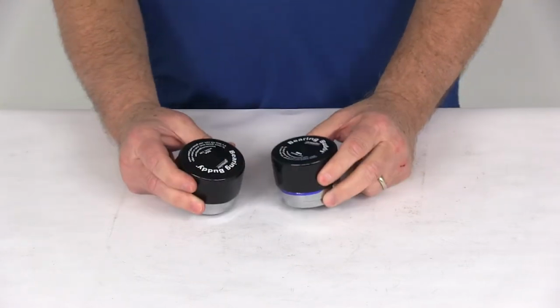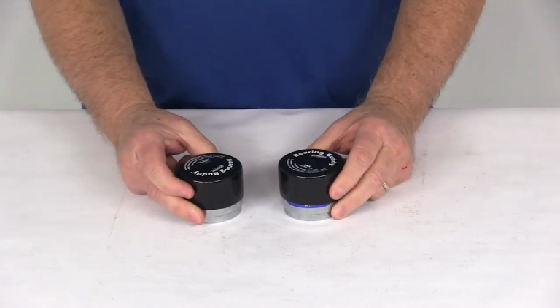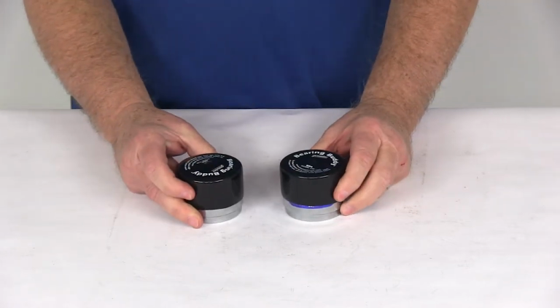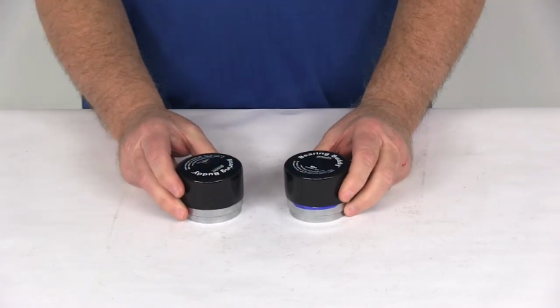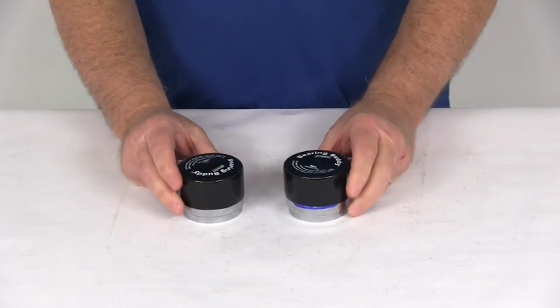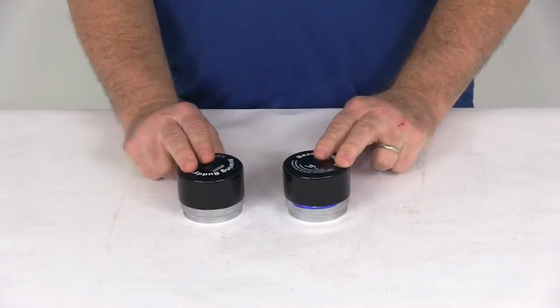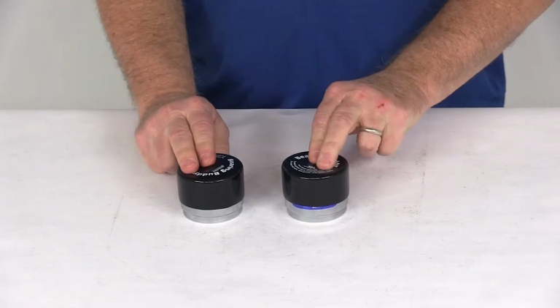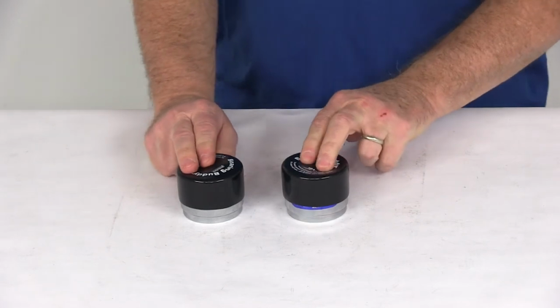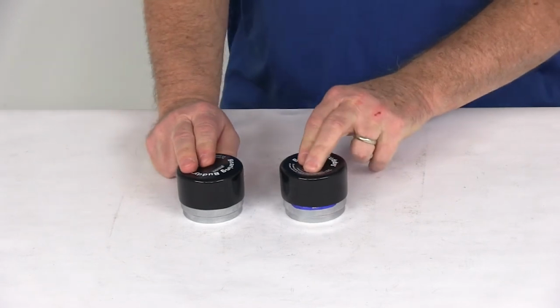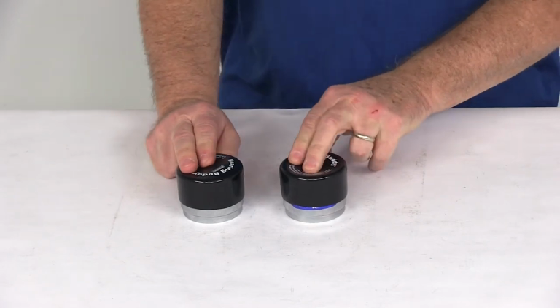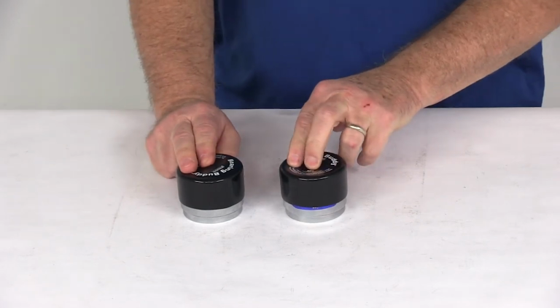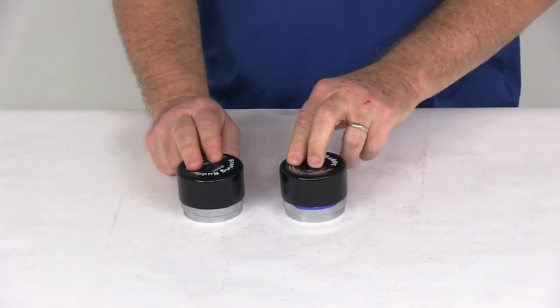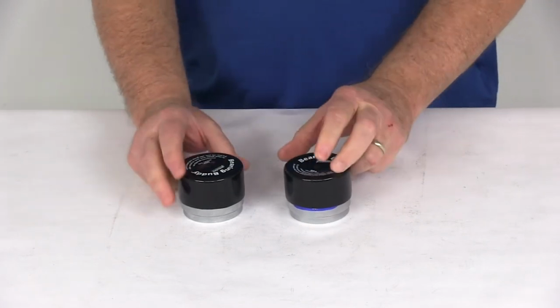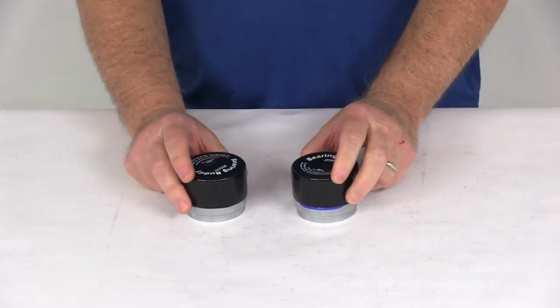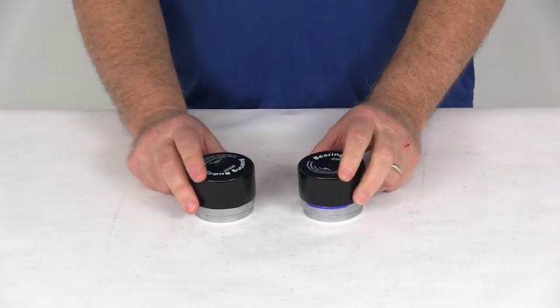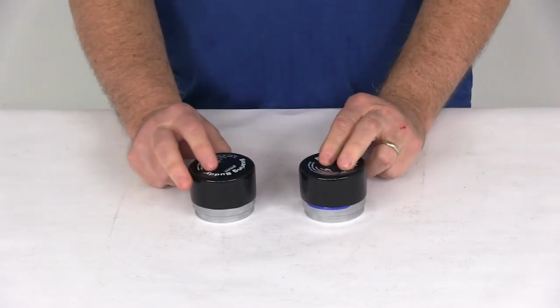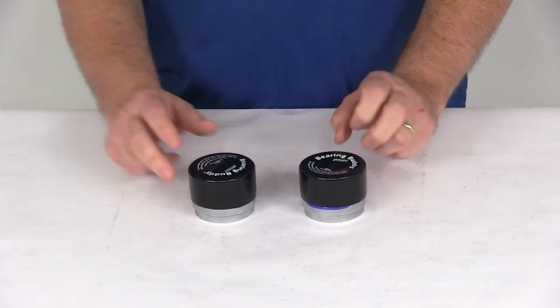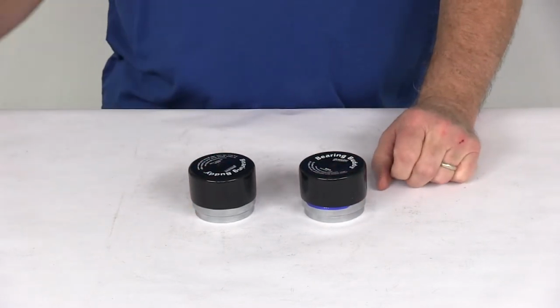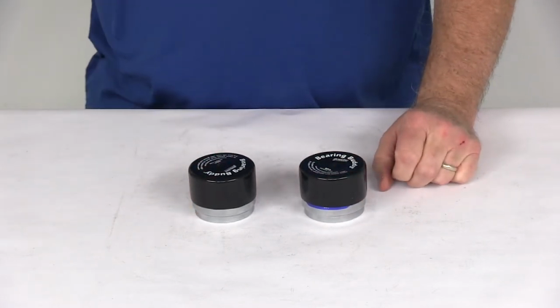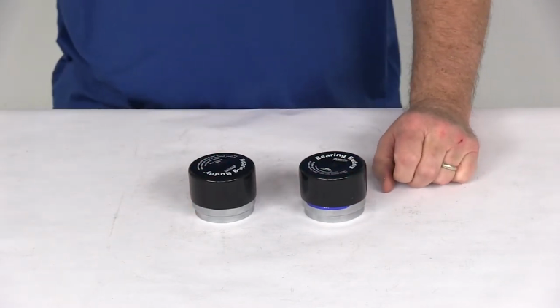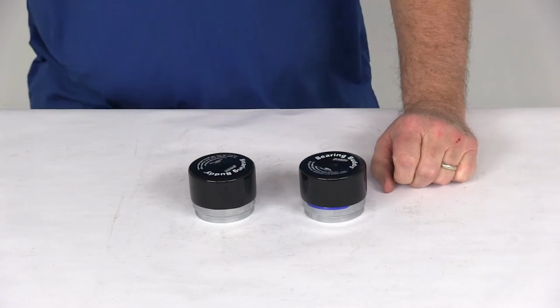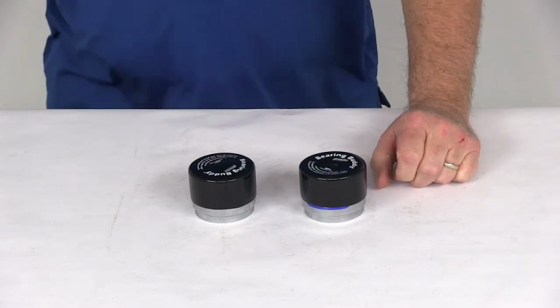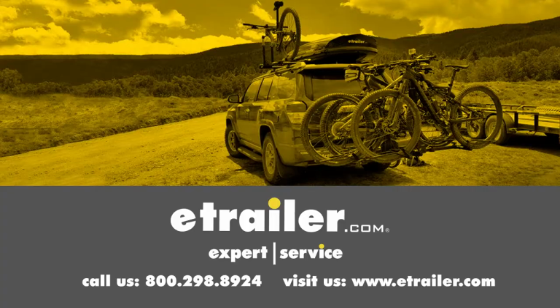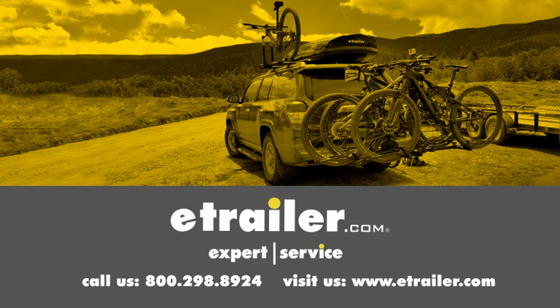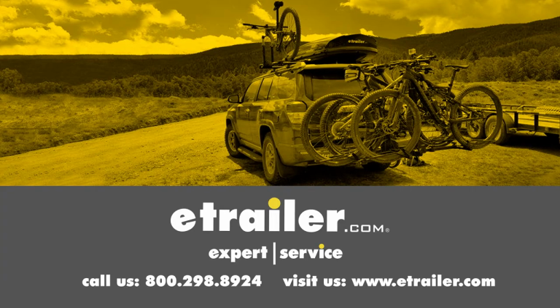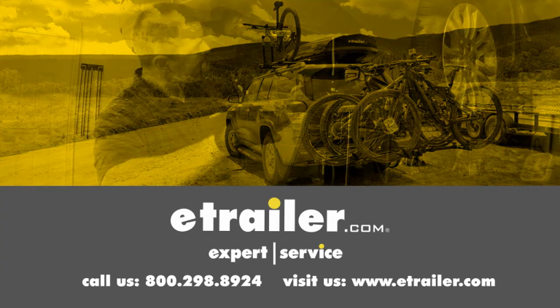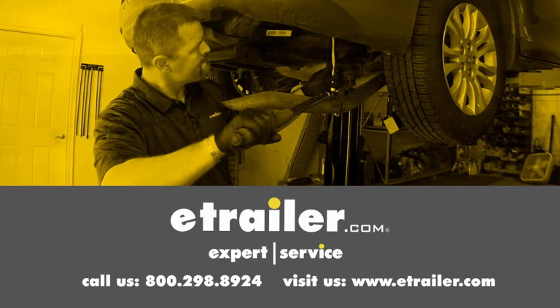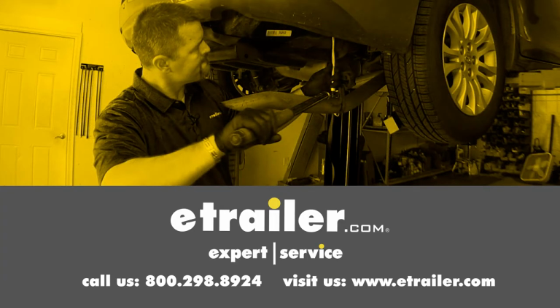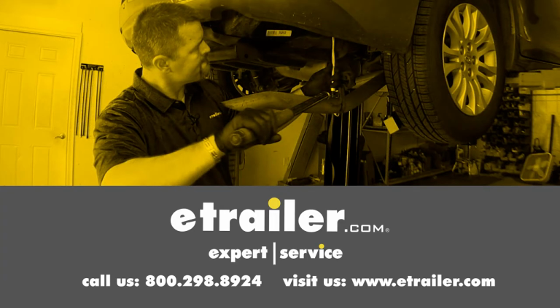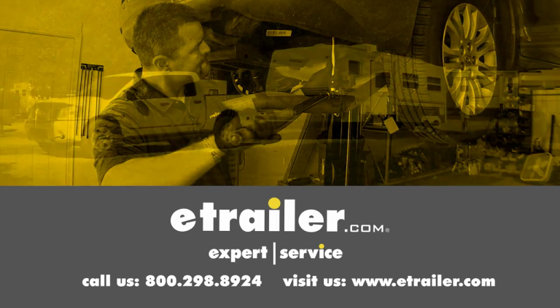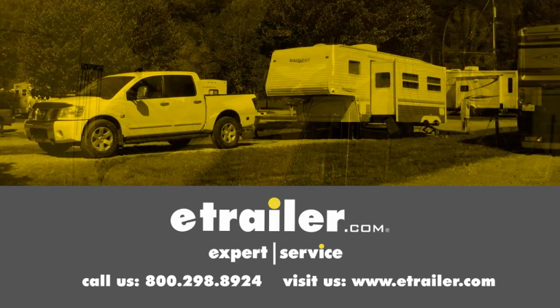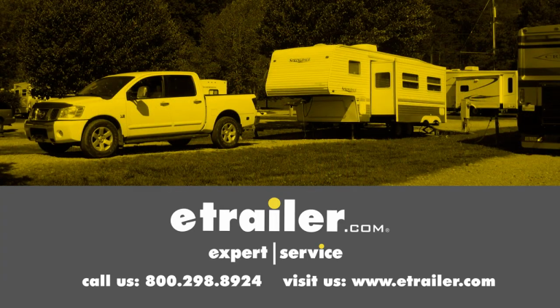That should do it for the review on the BearingBuddy chrome-plated bearing protectors, model 2240, for a quantity of 2. Click the link below to shop, learn more, or visit us at eTrailer.com.